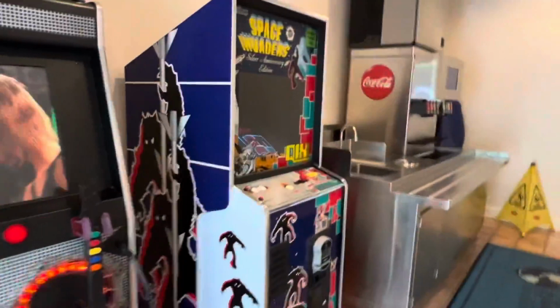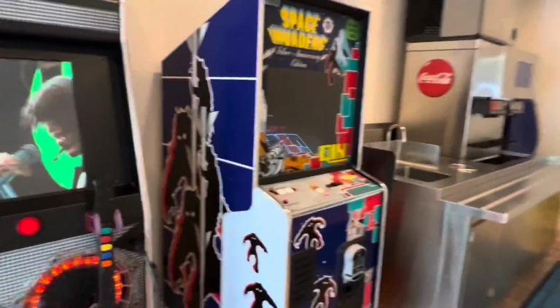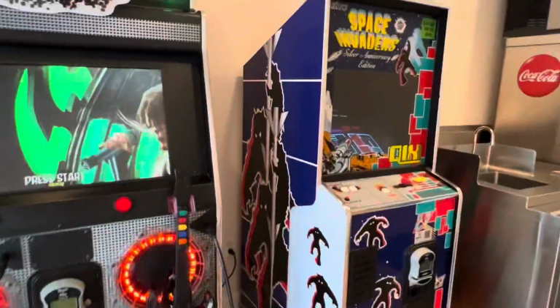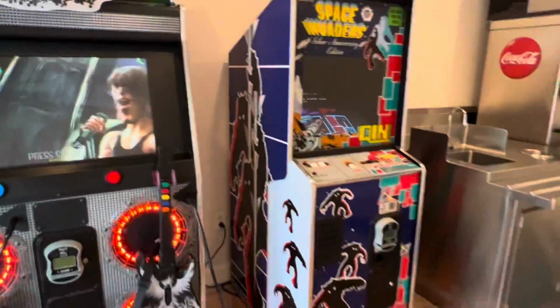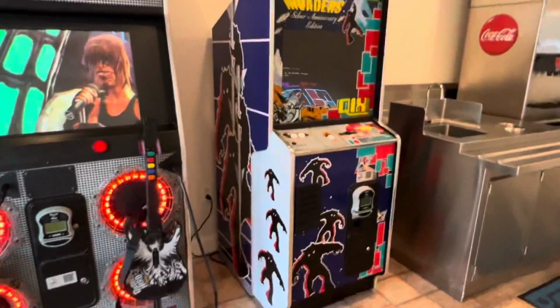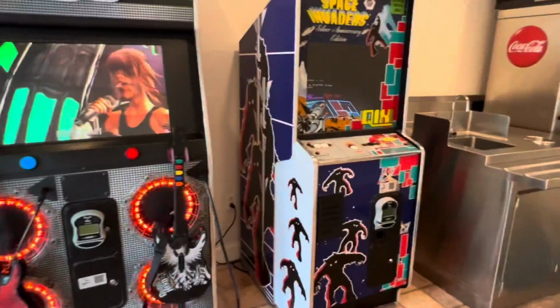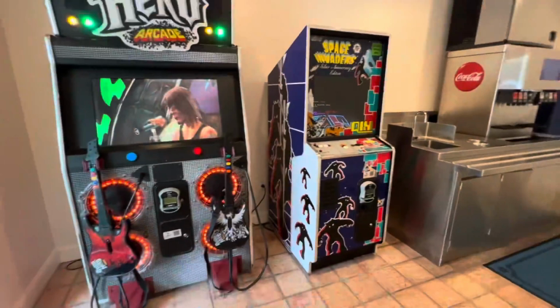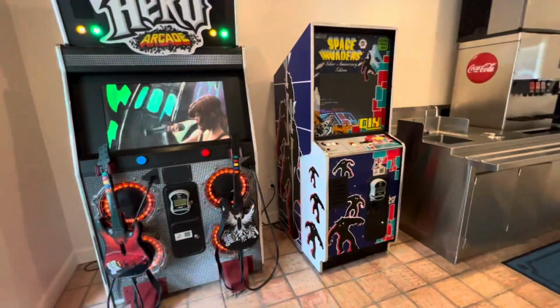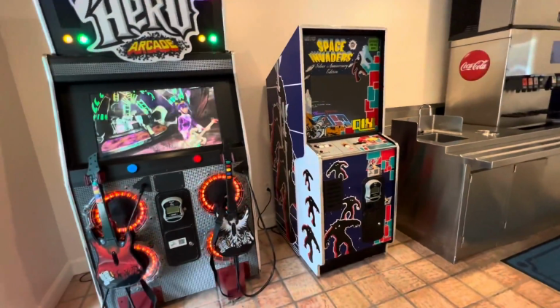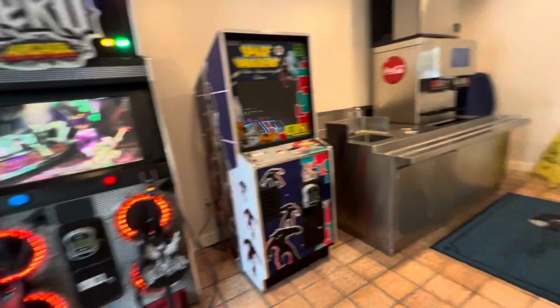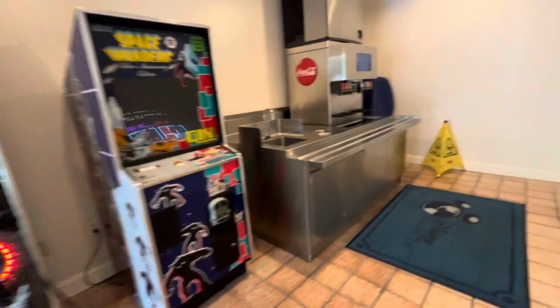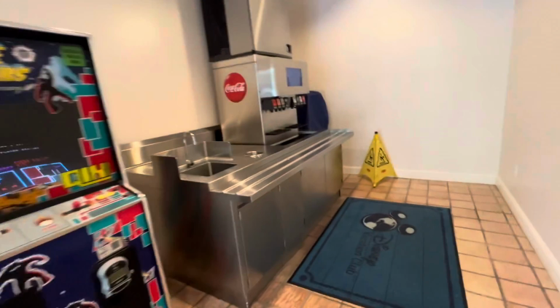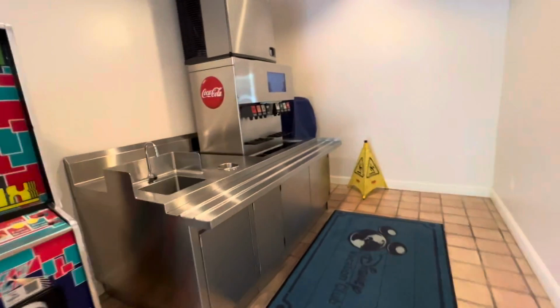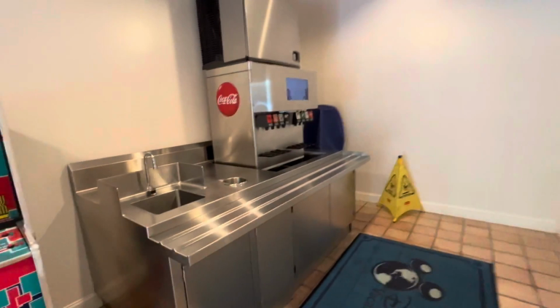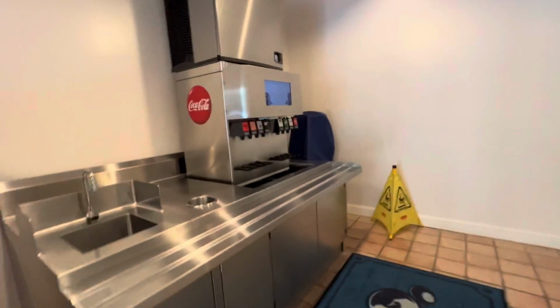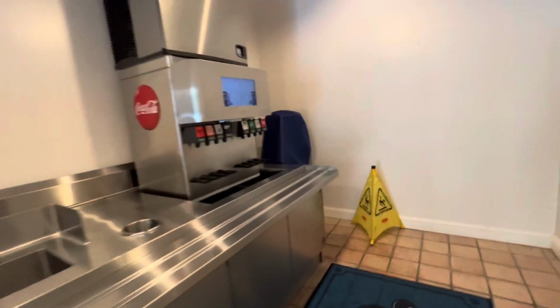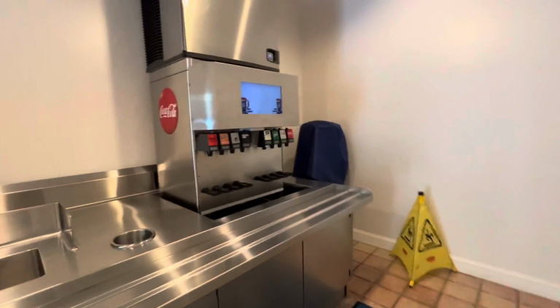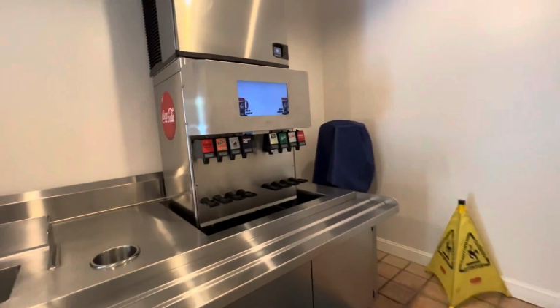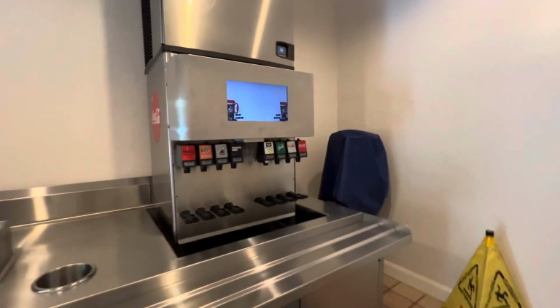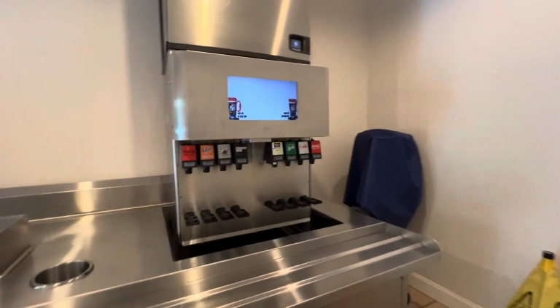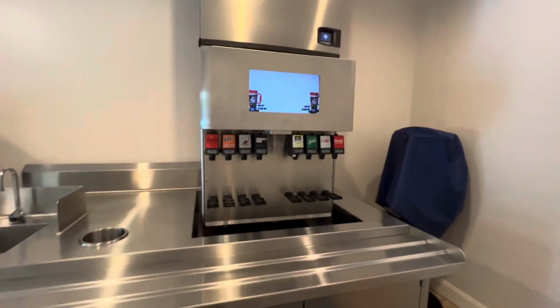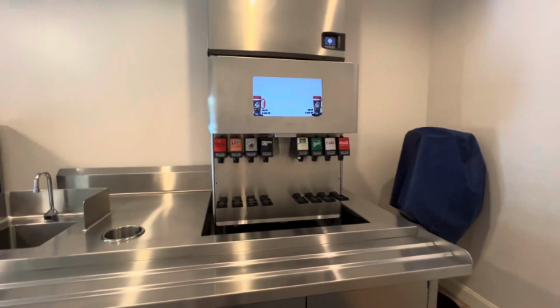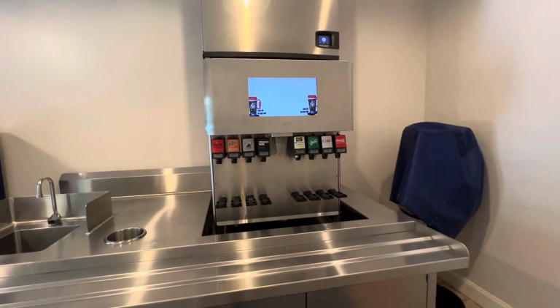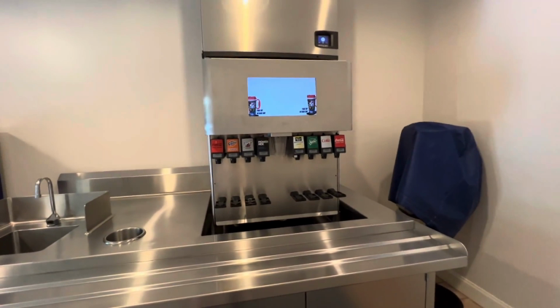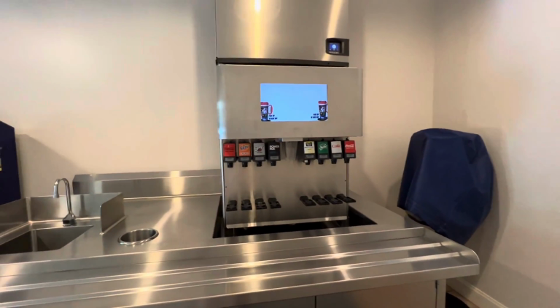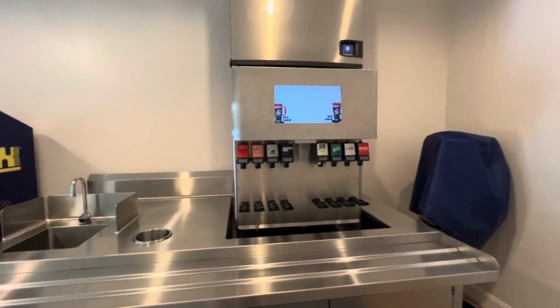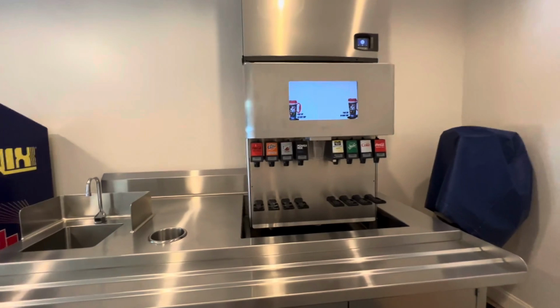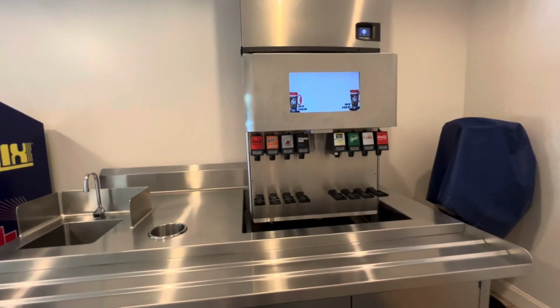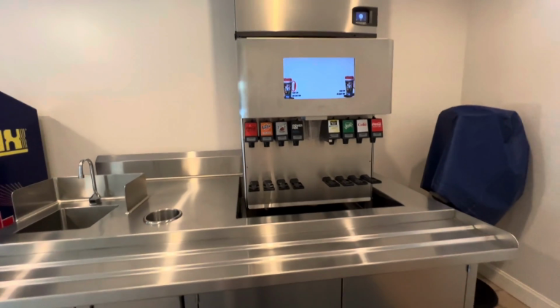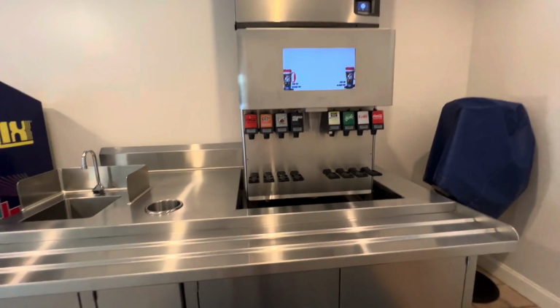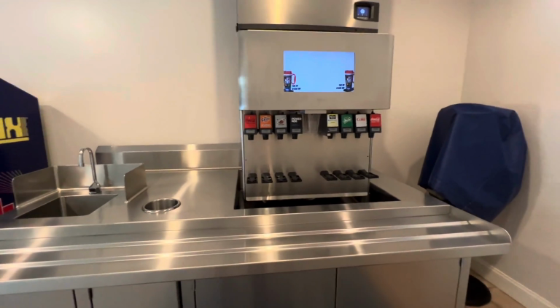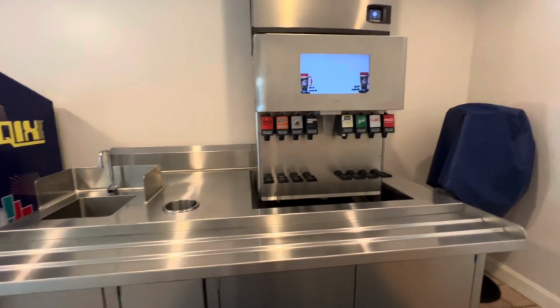I didn't realize there were video games in here as well. If you get that refillable mug, it's $20, and you can fill it up as much as you want for the whole time that you're here.